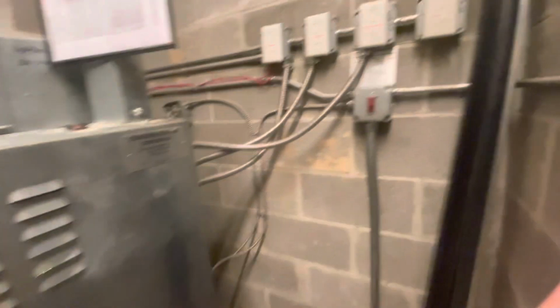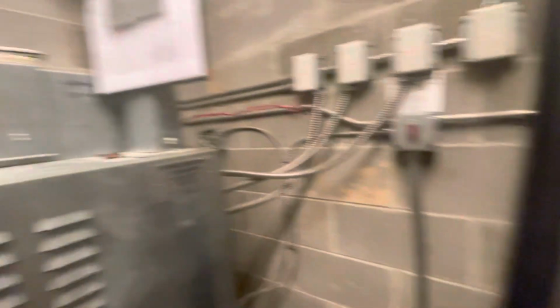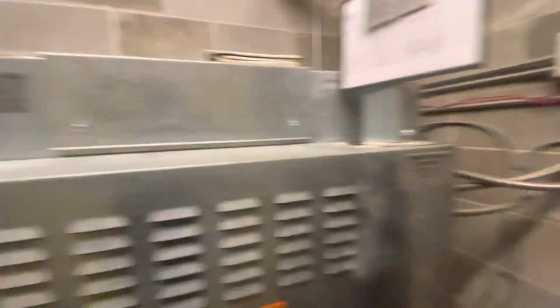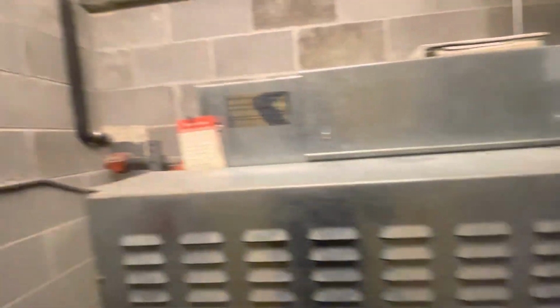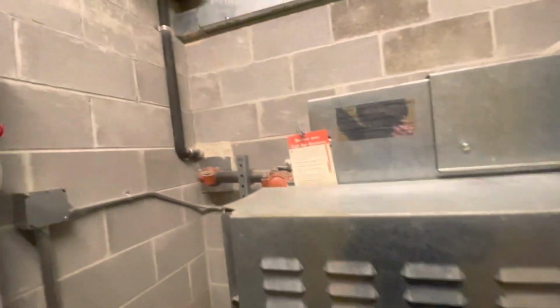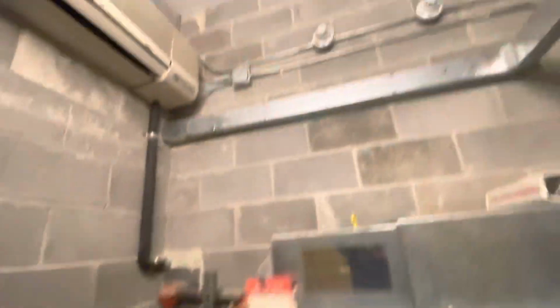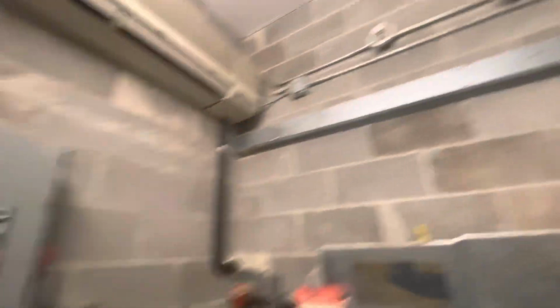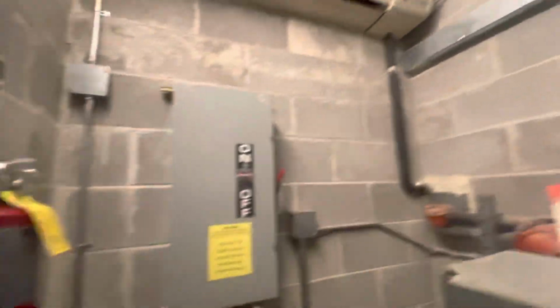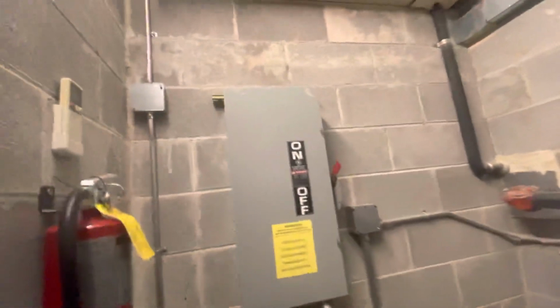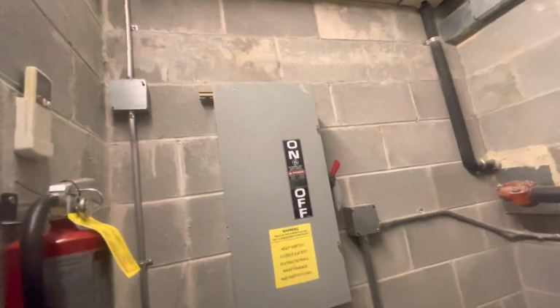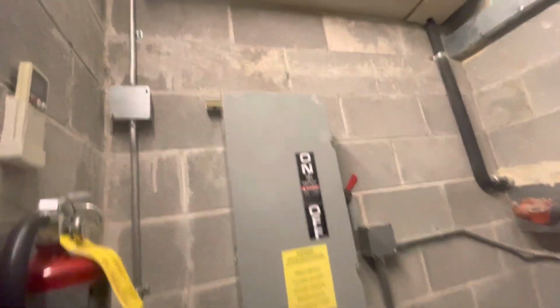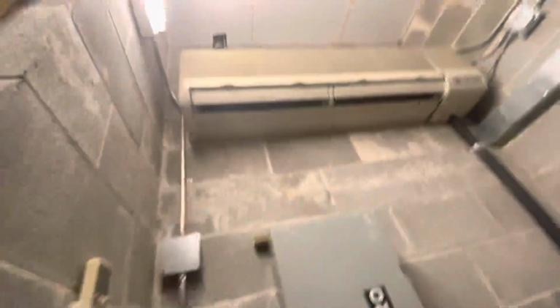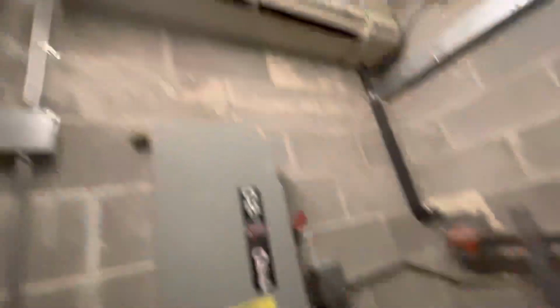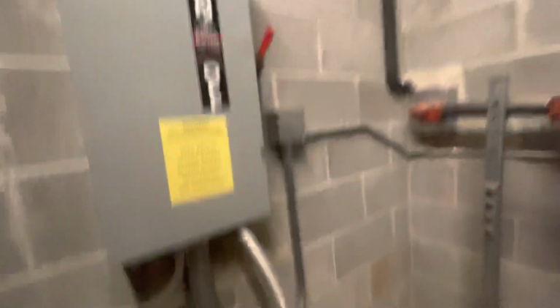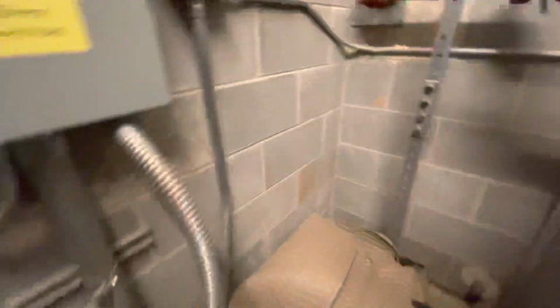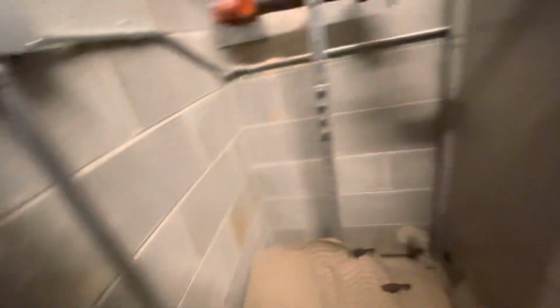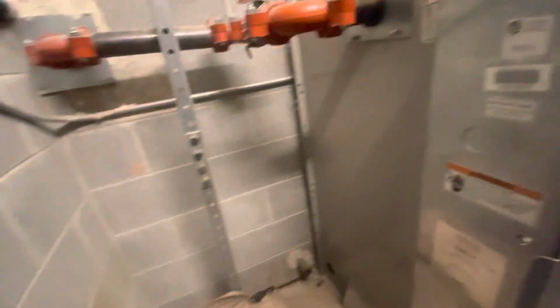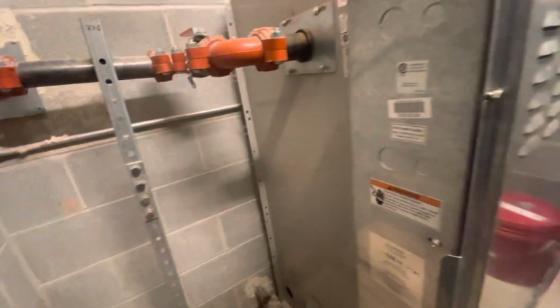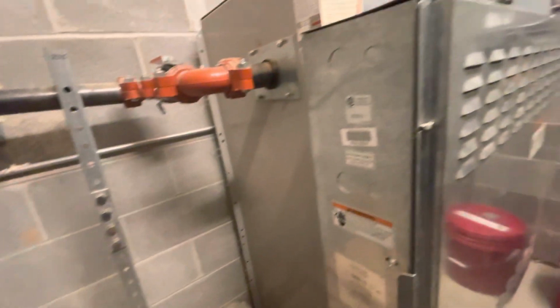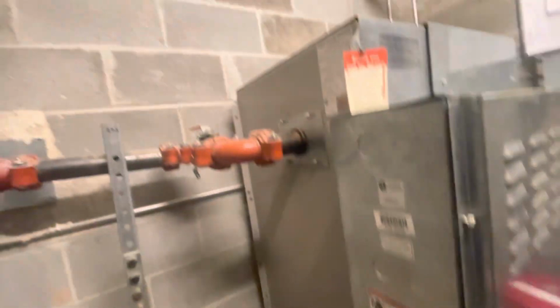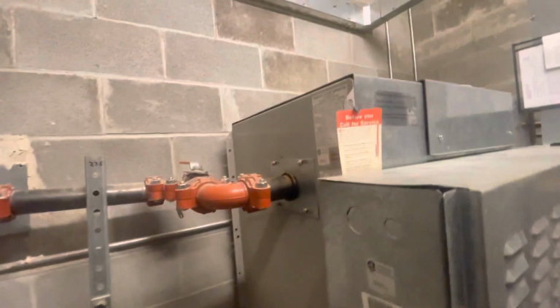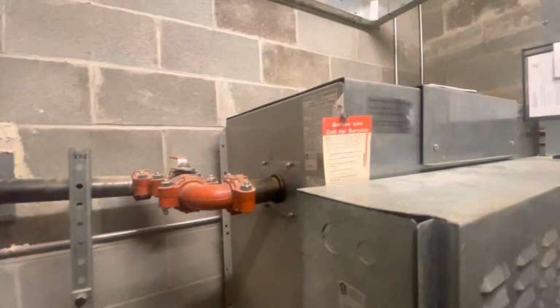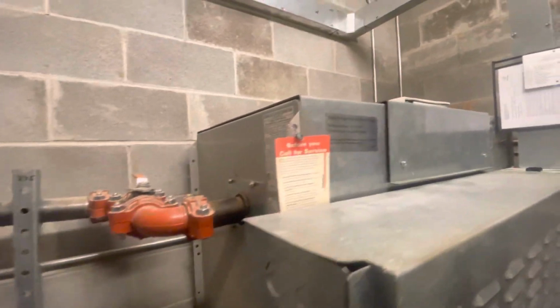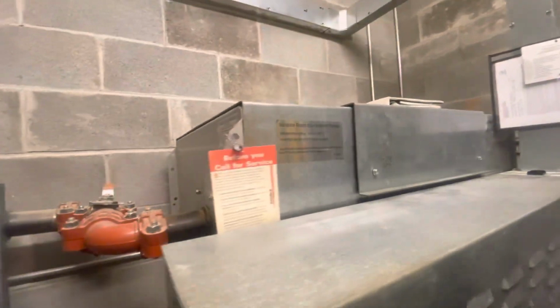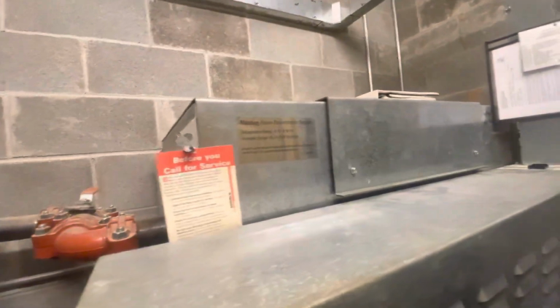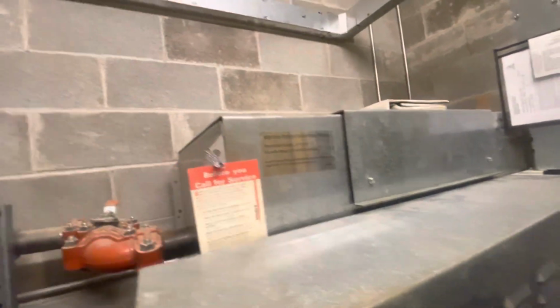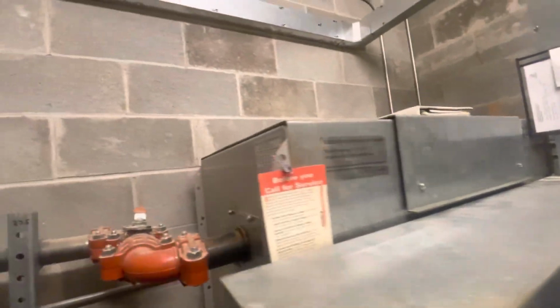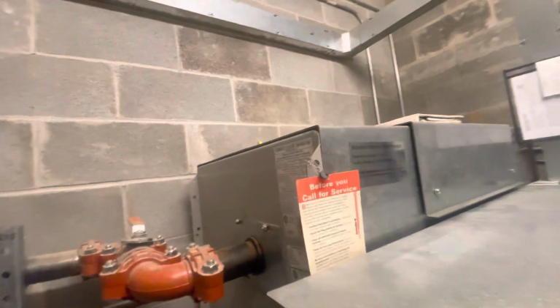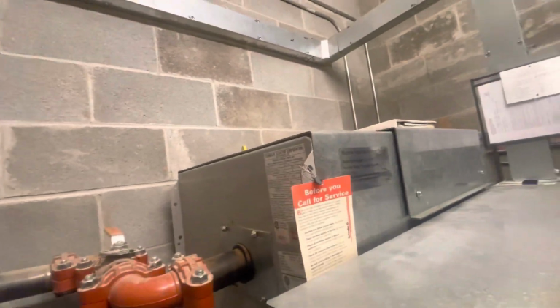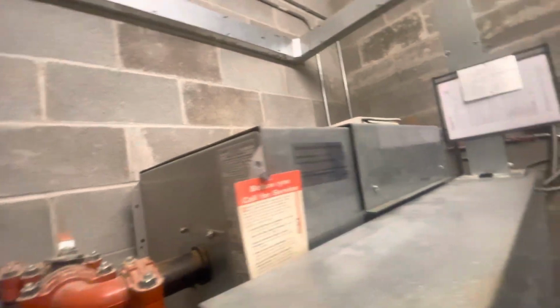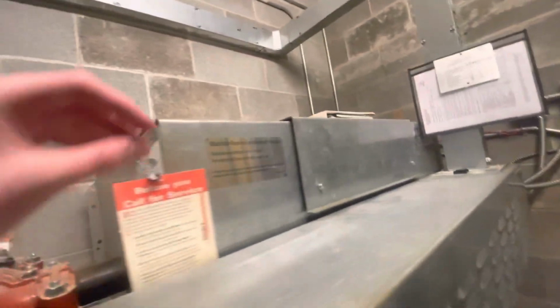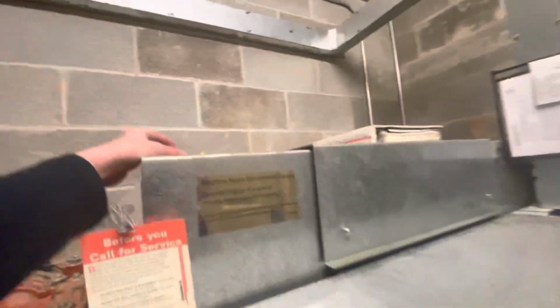Schindler, look at this Schindler 340A hydraulic elevator machine. This will only be a short video because the face panel is currently broken. Pretty impressive.